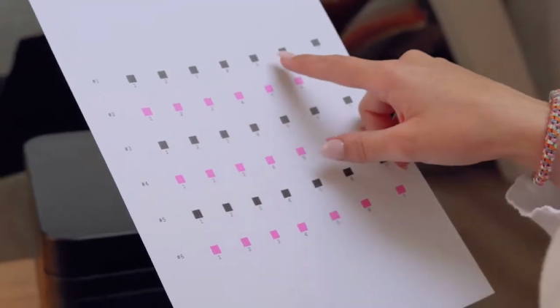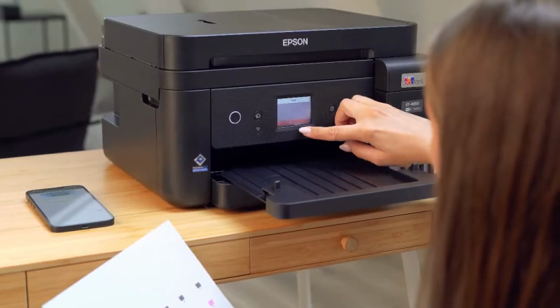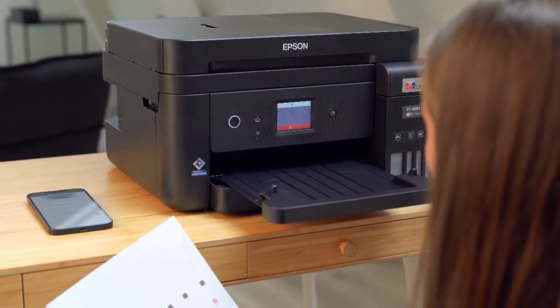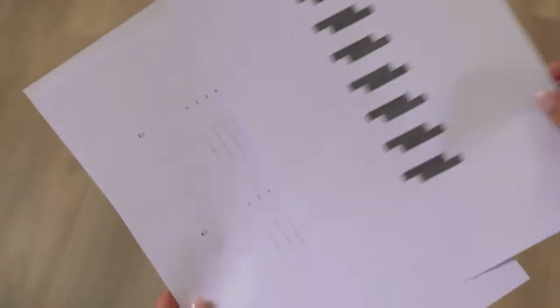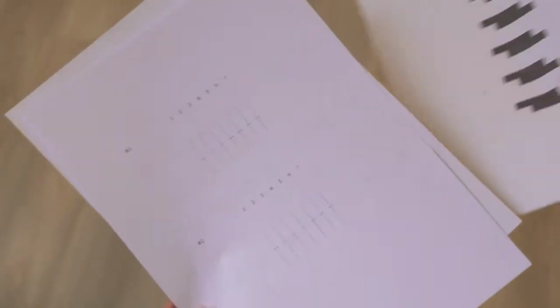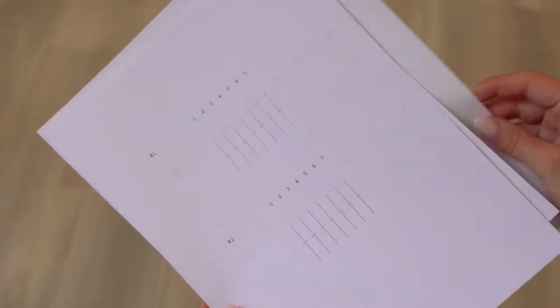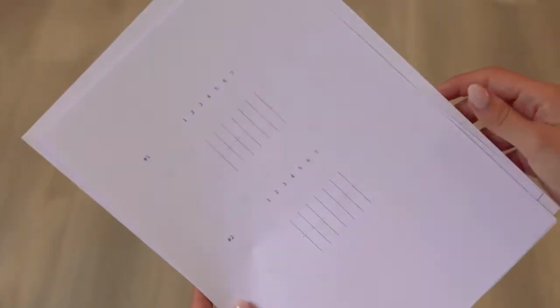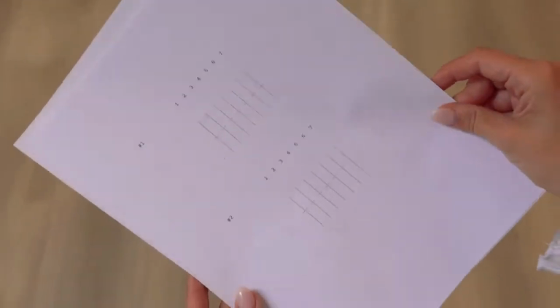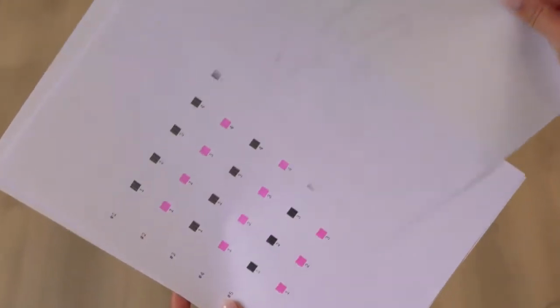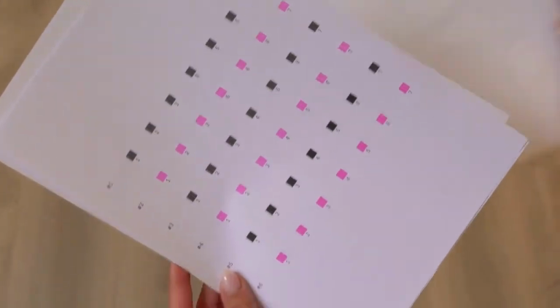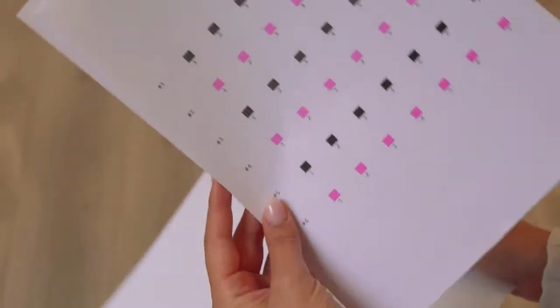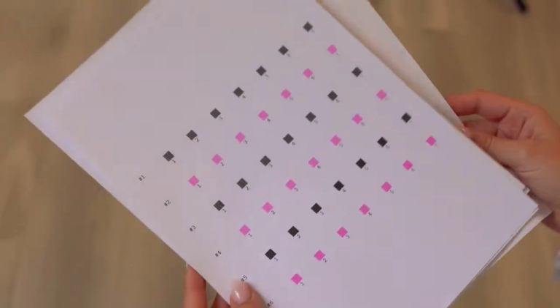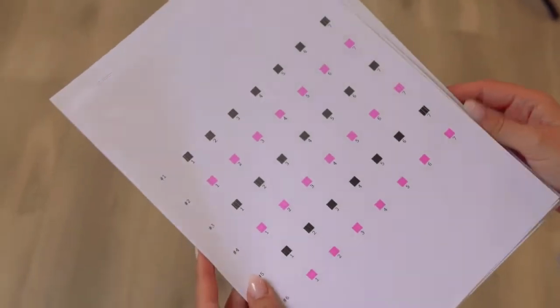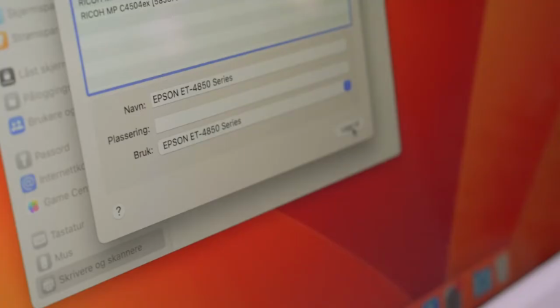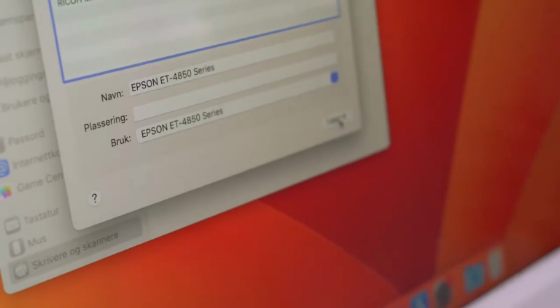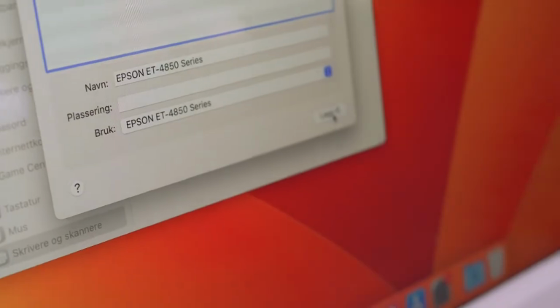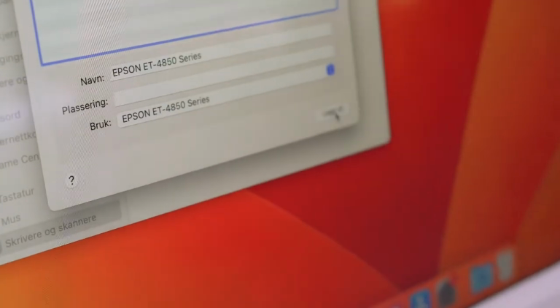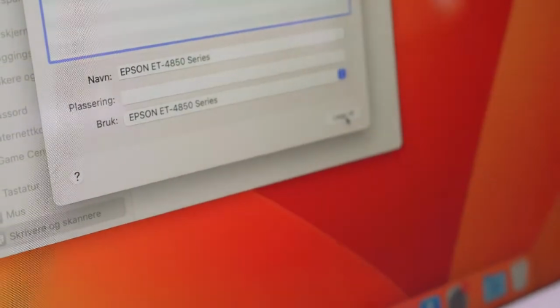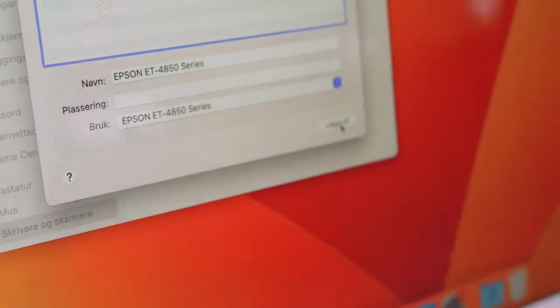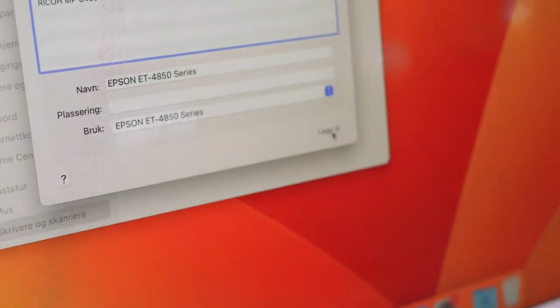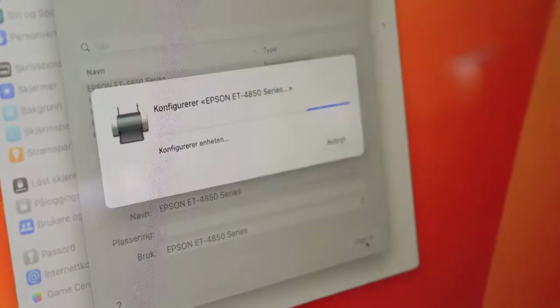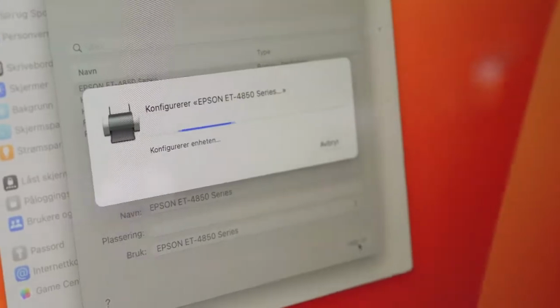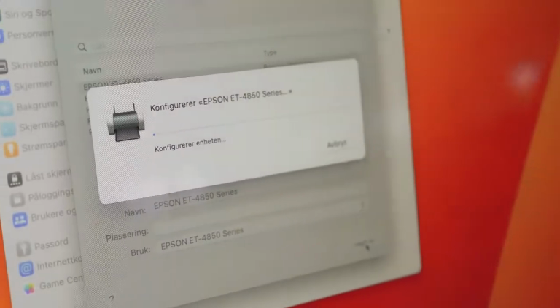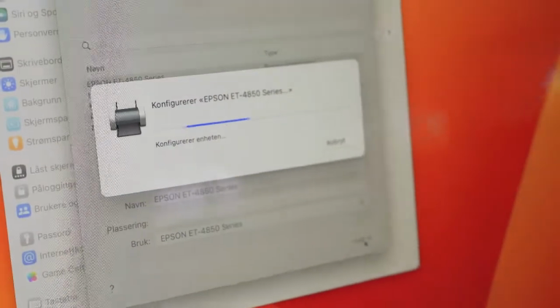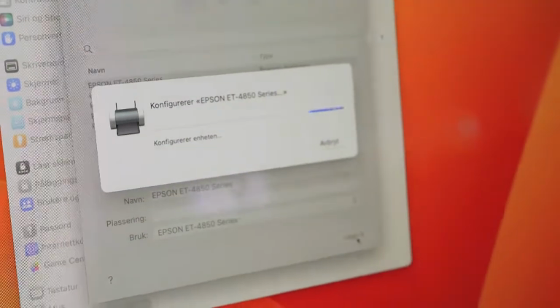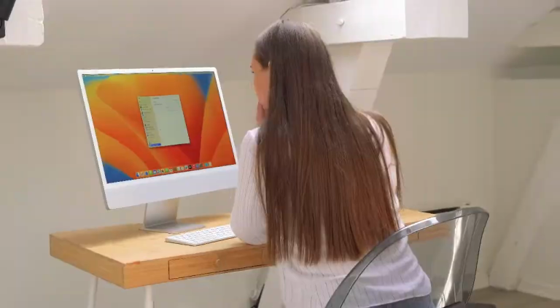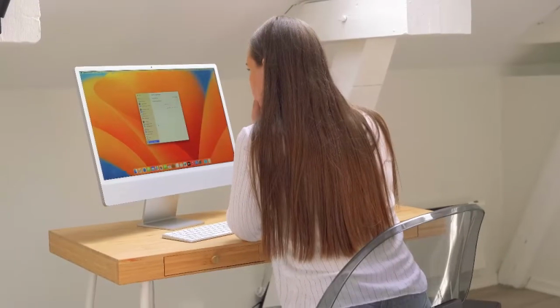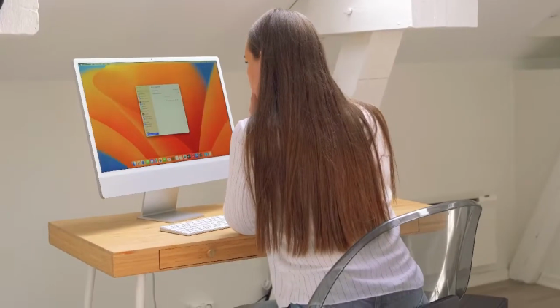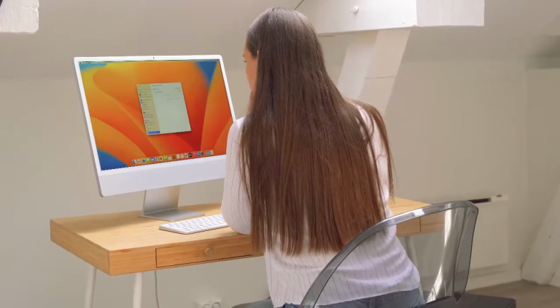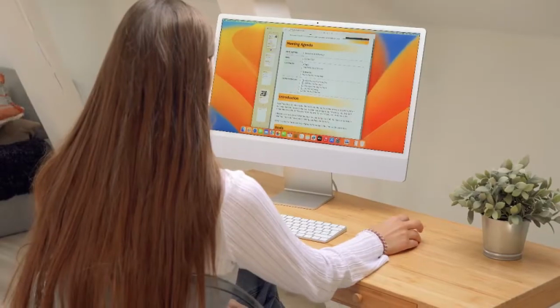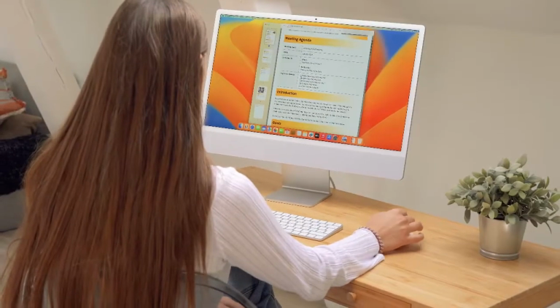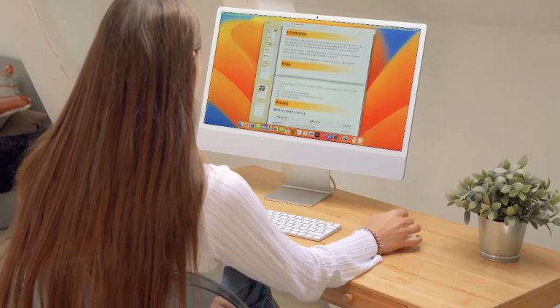Once all the adjustment papers are filled in, the printer is ready. To print documents from your computer, you can either download the Epson installer or Epson Connect printer software from our website, or add the printer through your computer's settings.